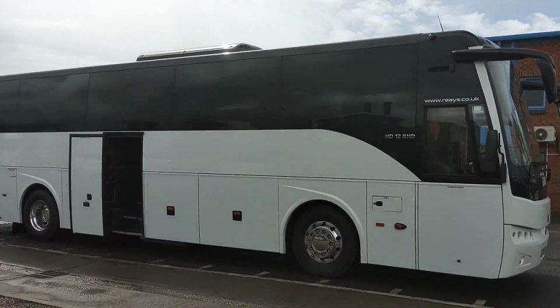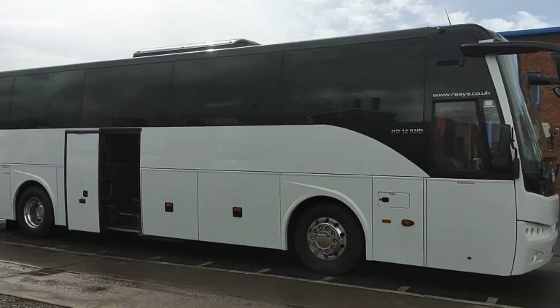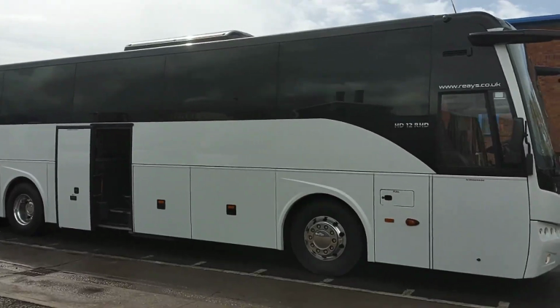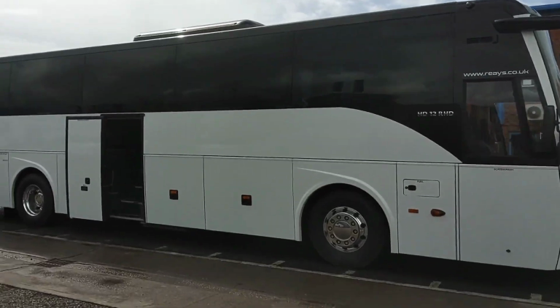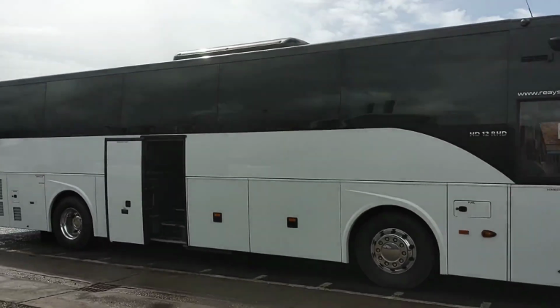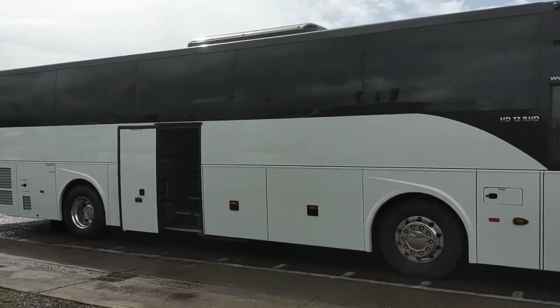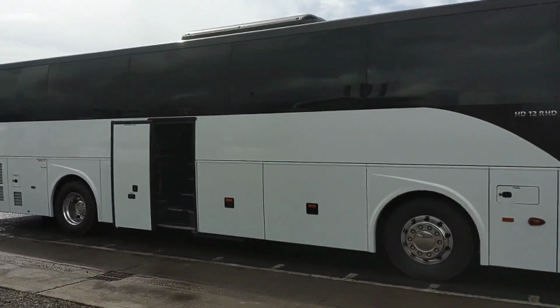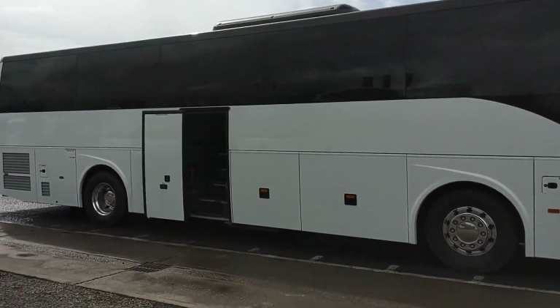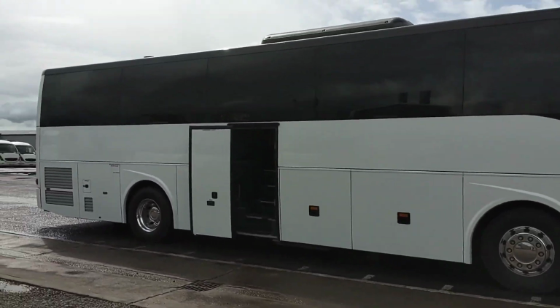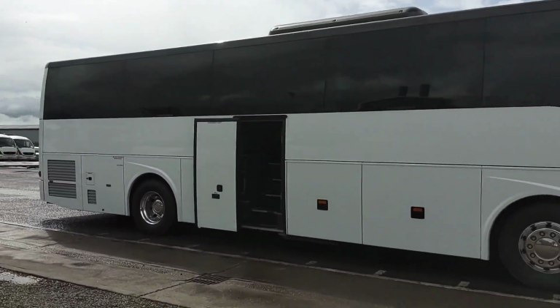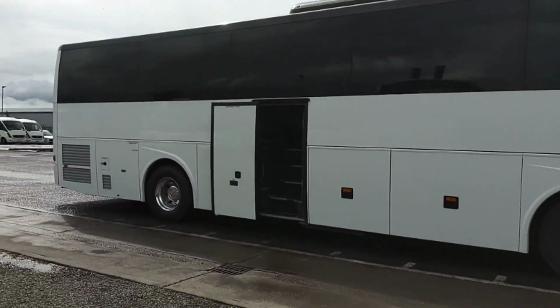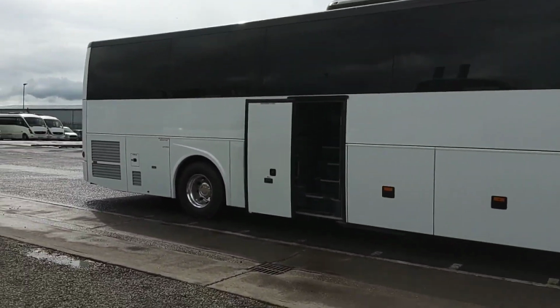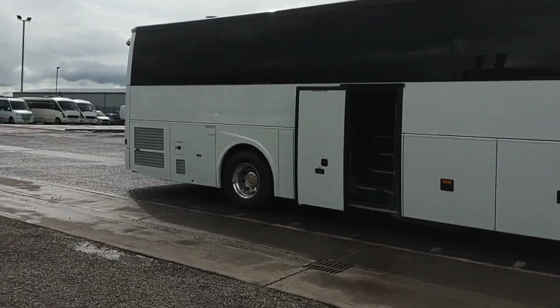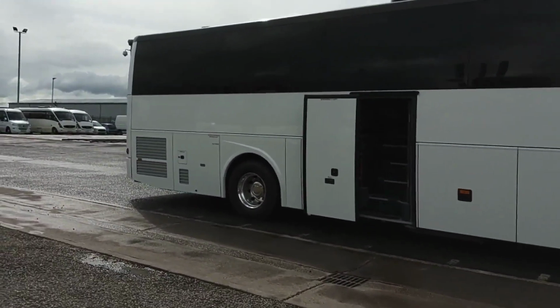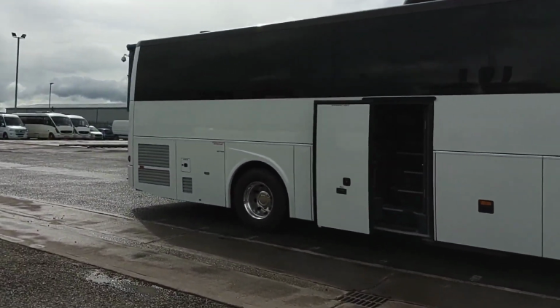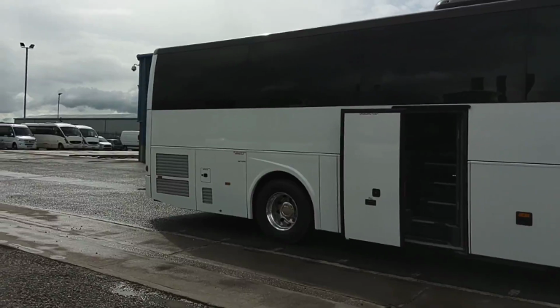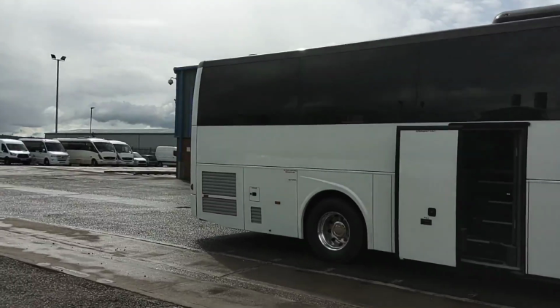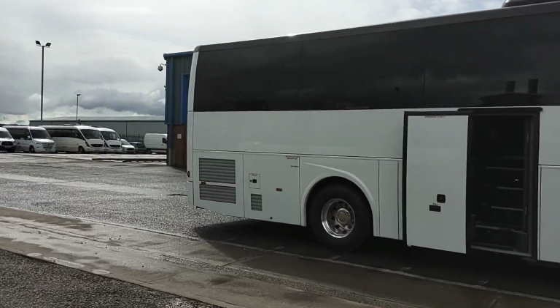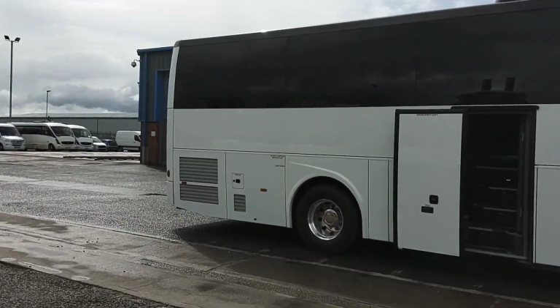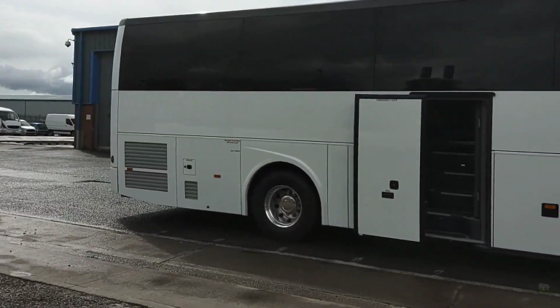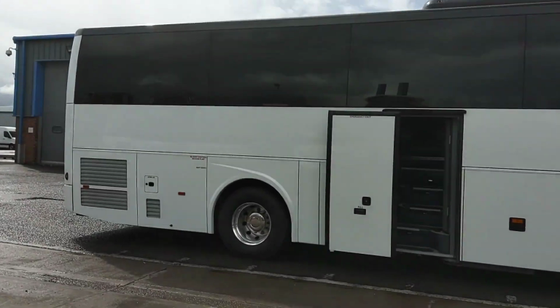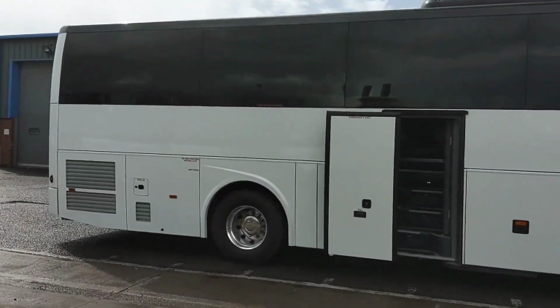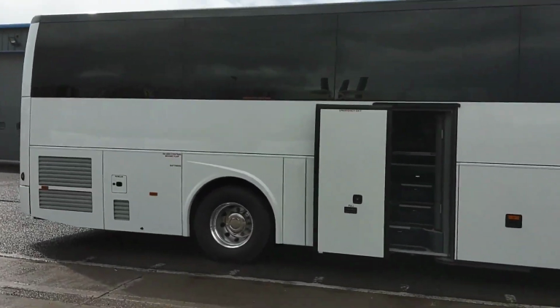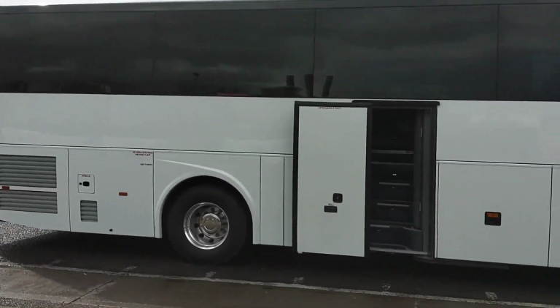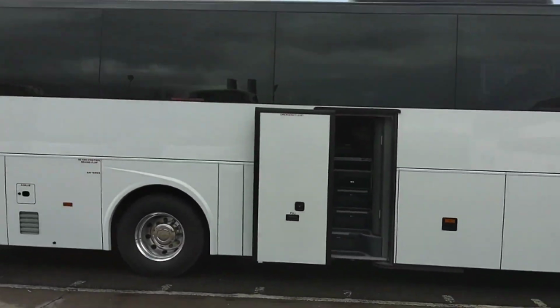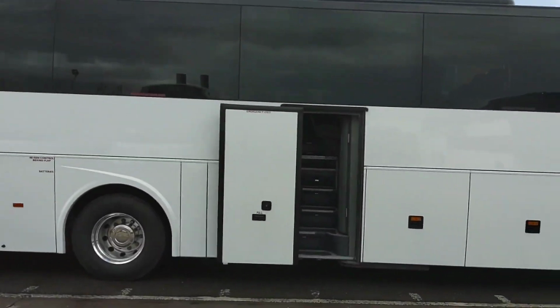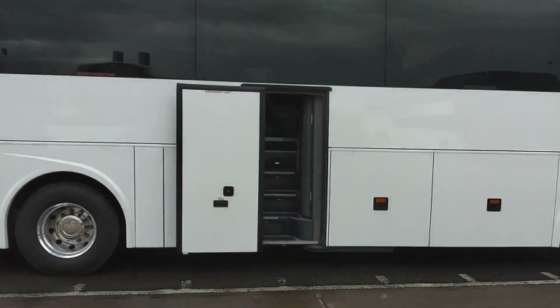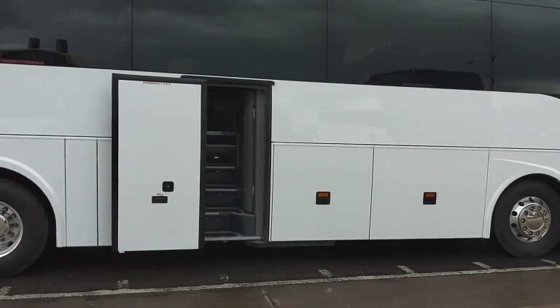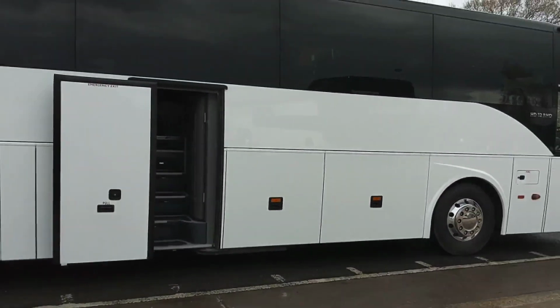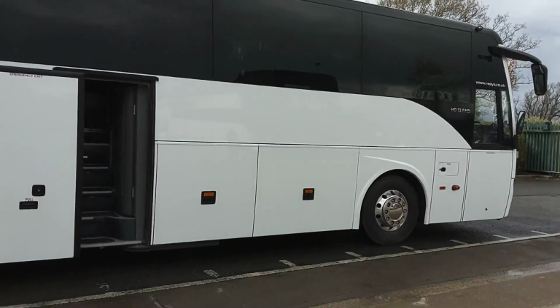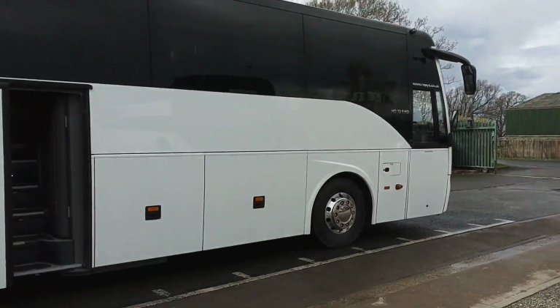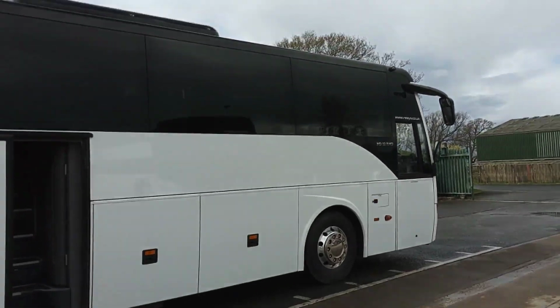Very low mileage, straight vehicles. As you can see offside, not a mark. Power-operated centre continental door, alloy wheels are fitted.